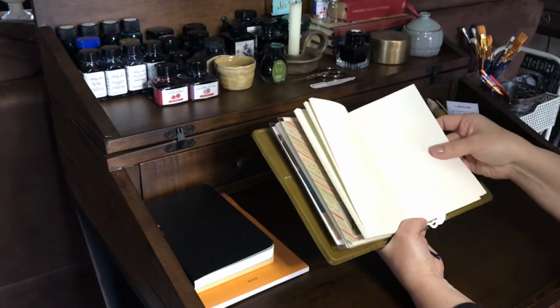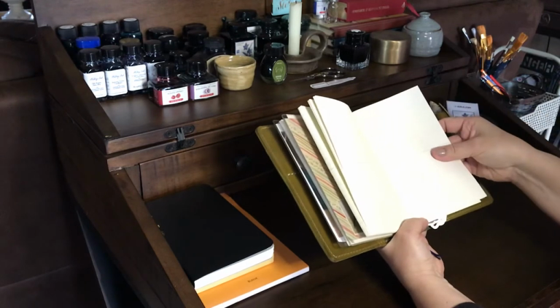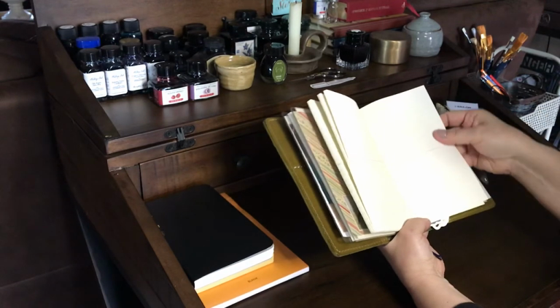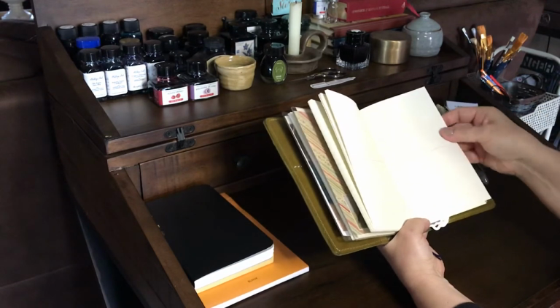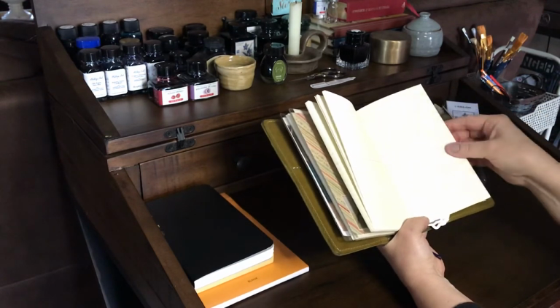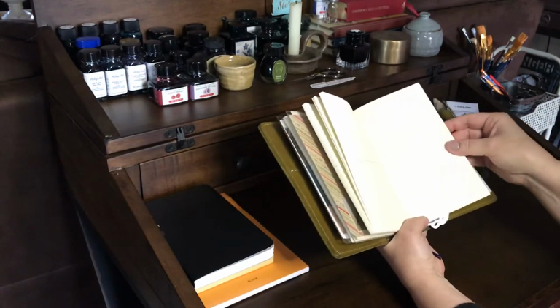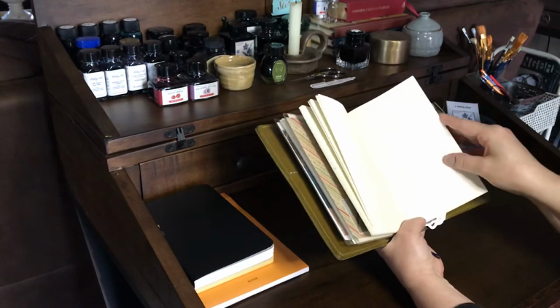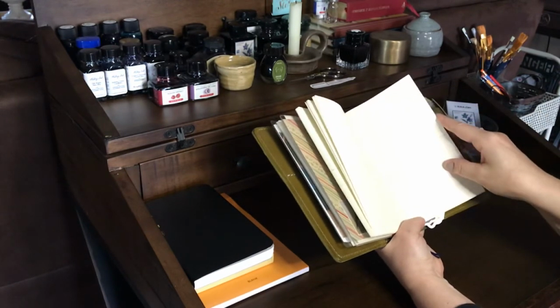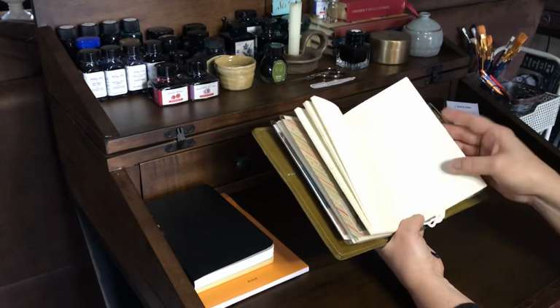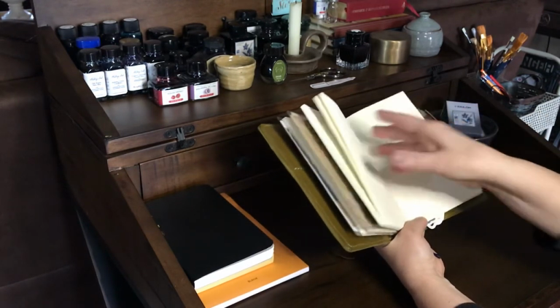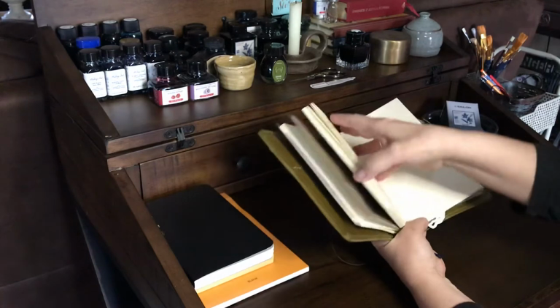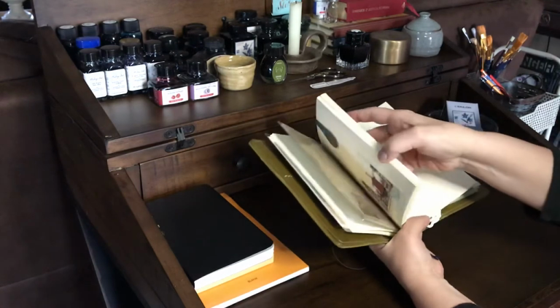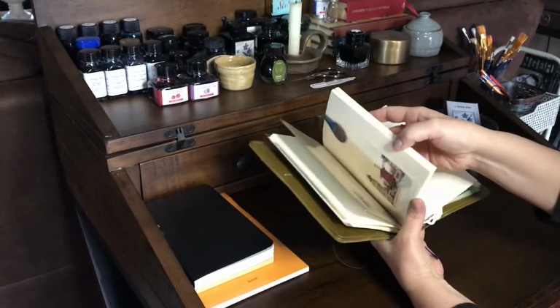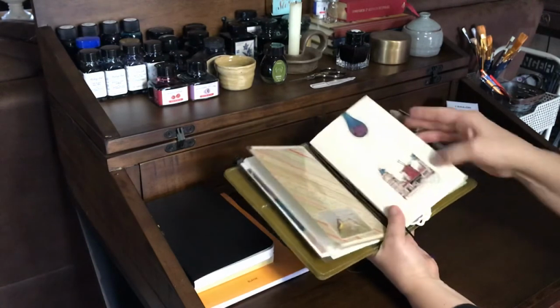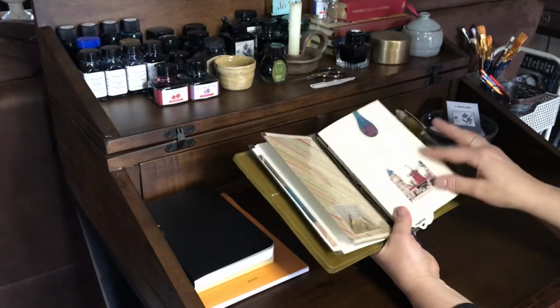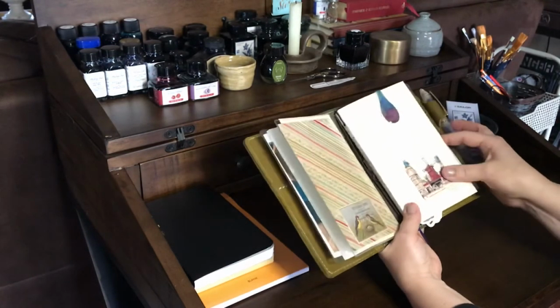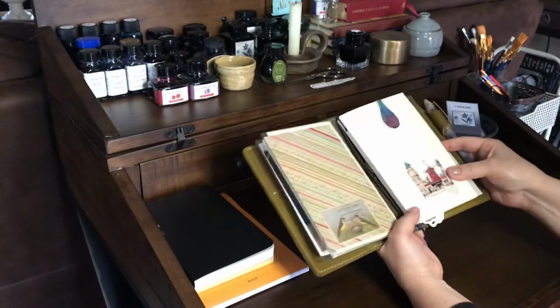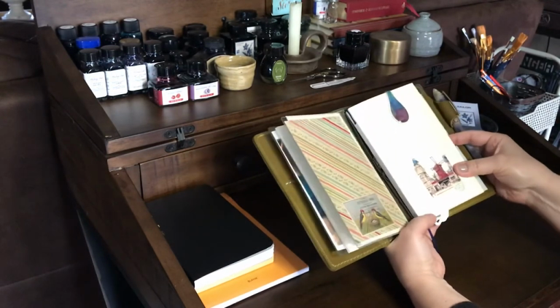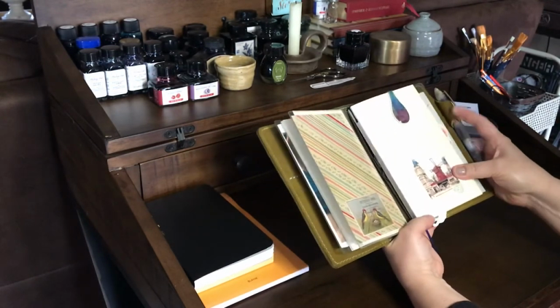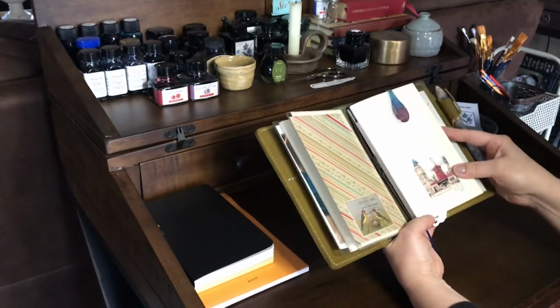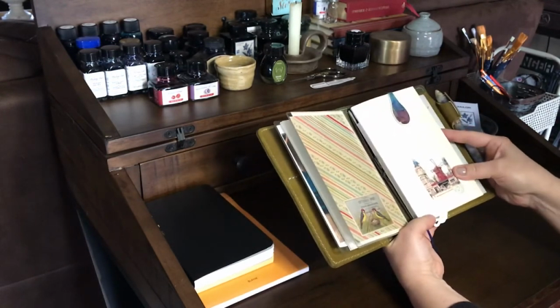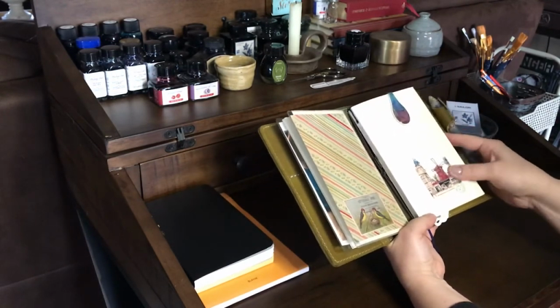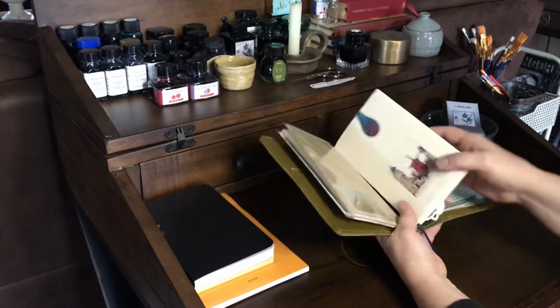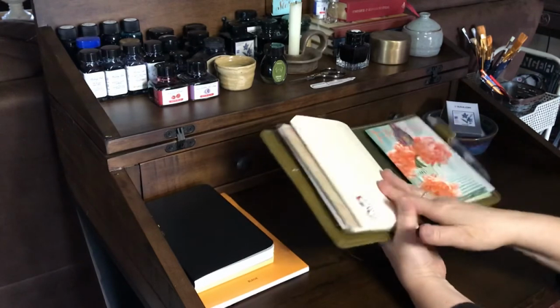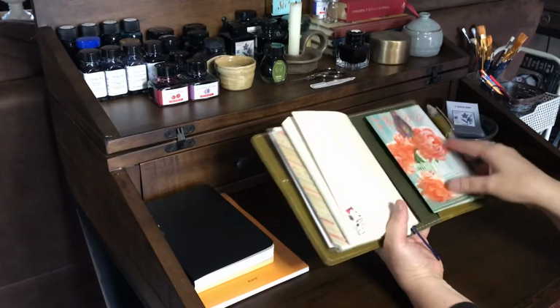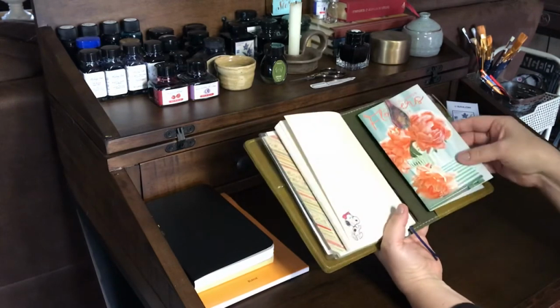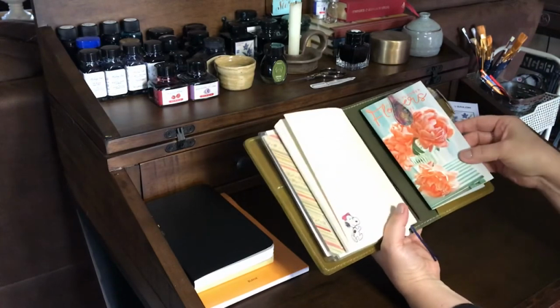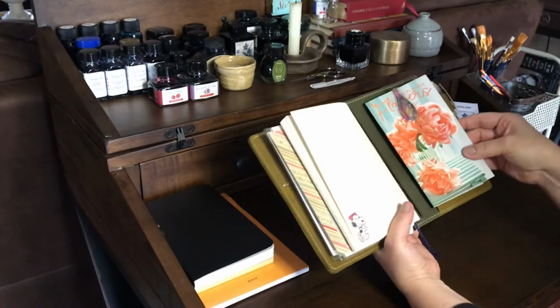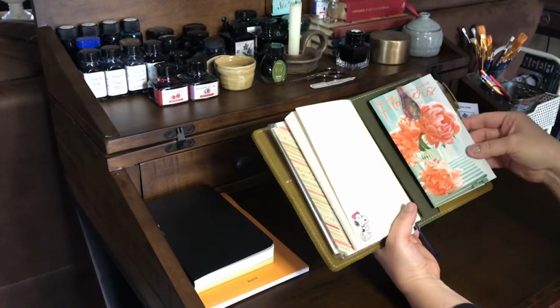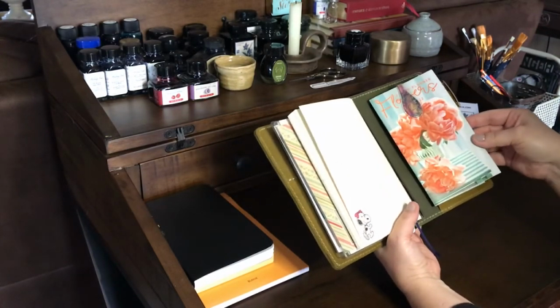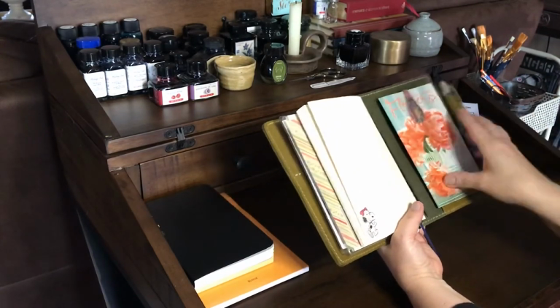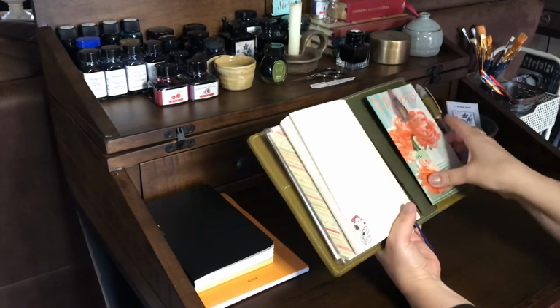I love, love, love this paper — it's fountain pen friendly, it's really smooth to write on, I just really like it. I have used several of these and yeah, I really like it.